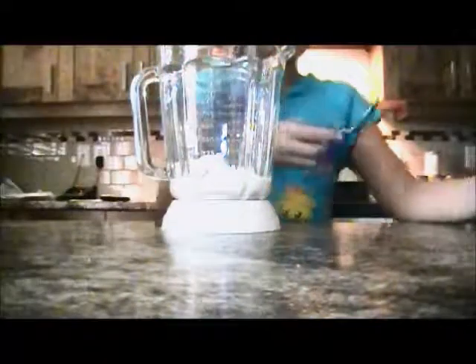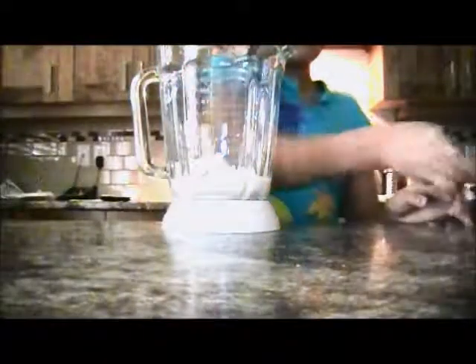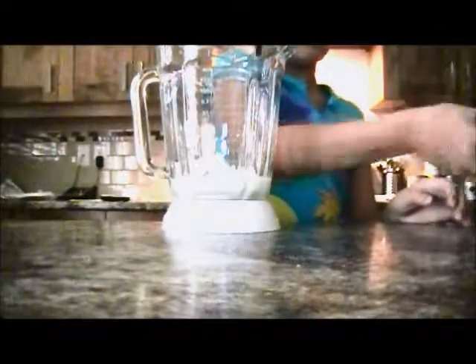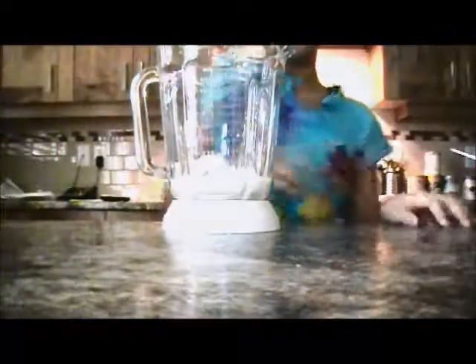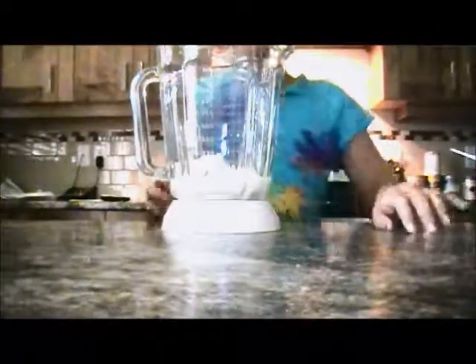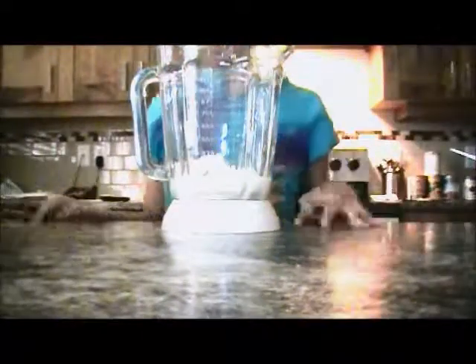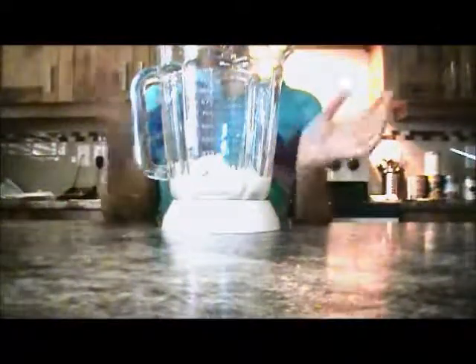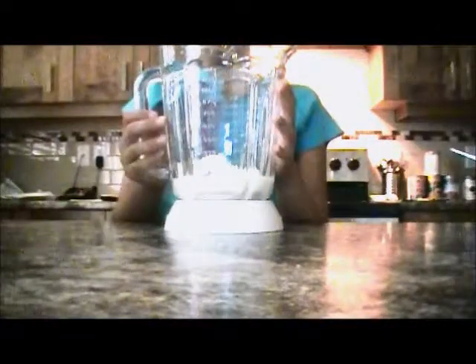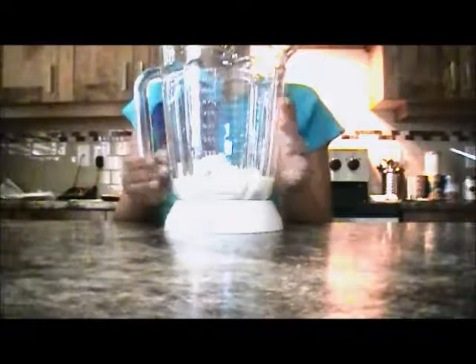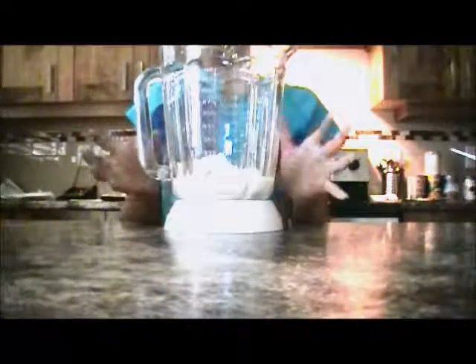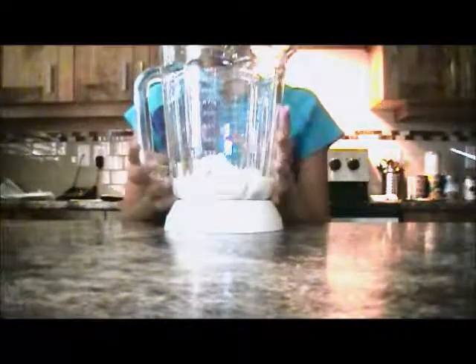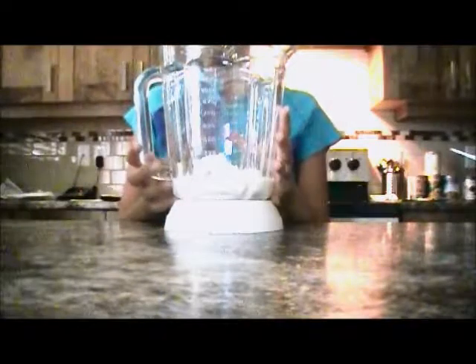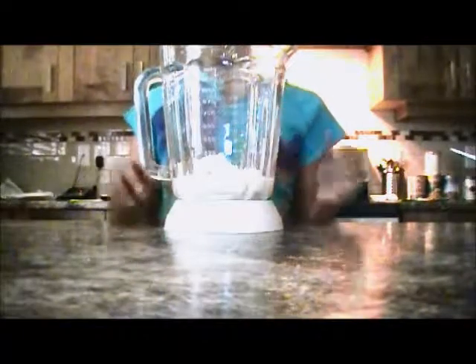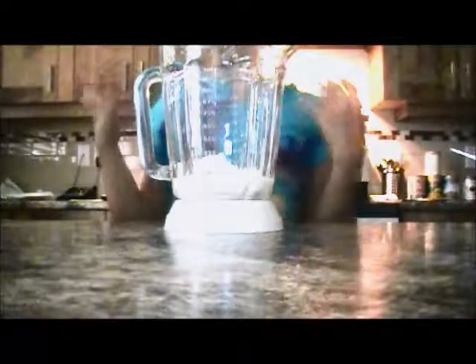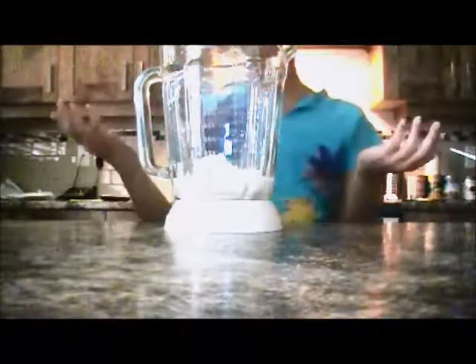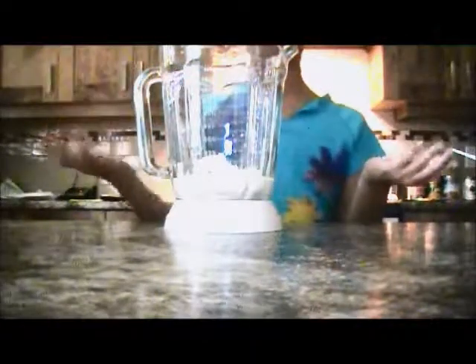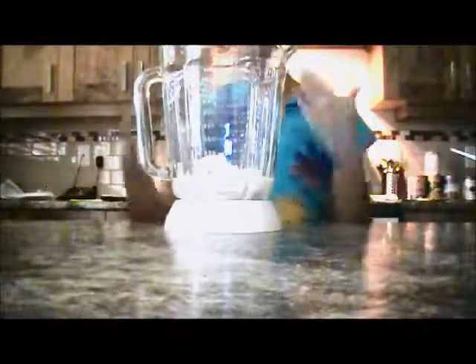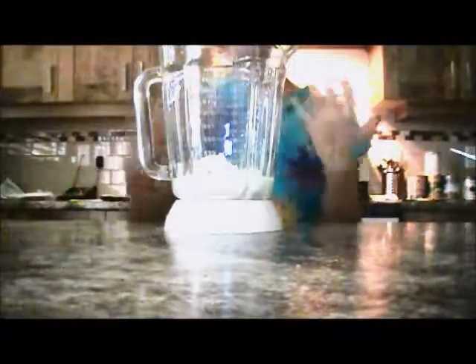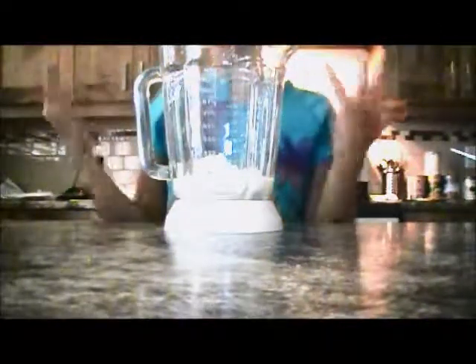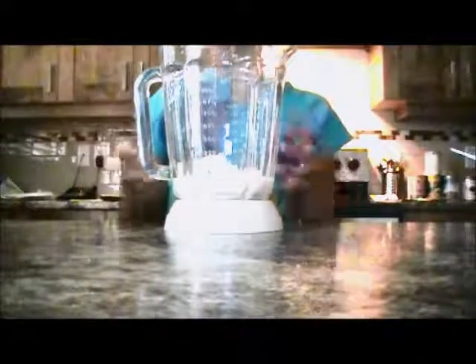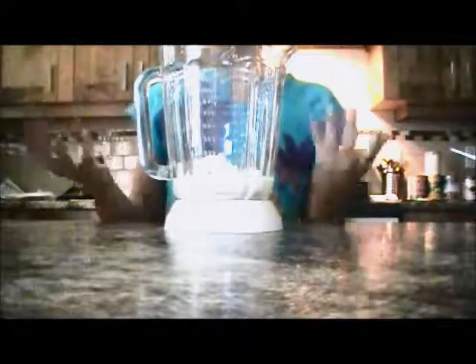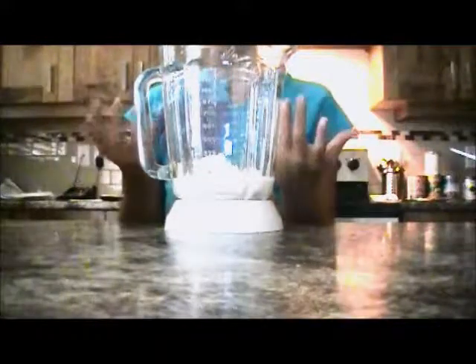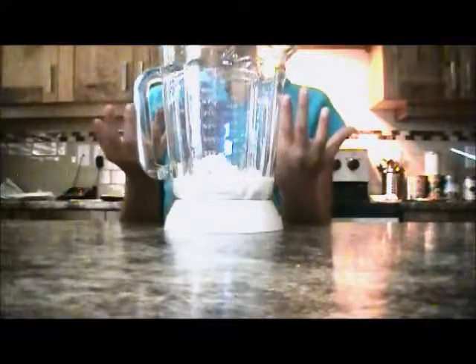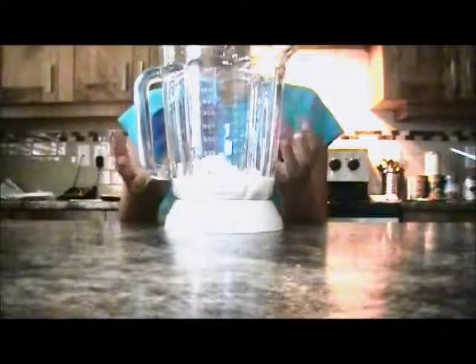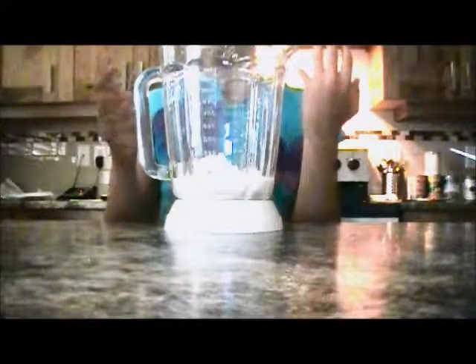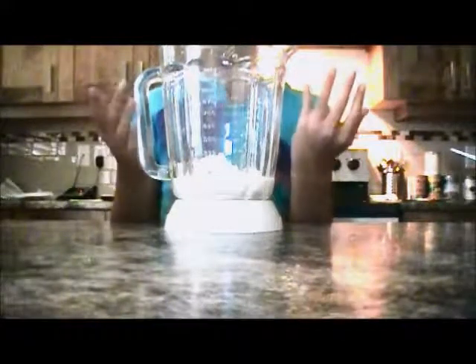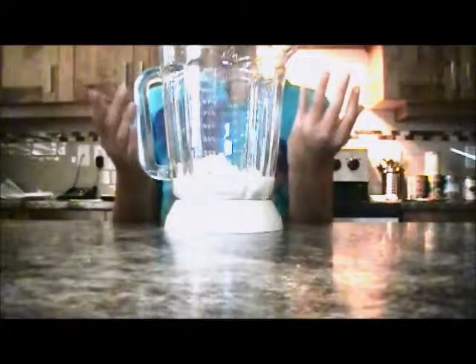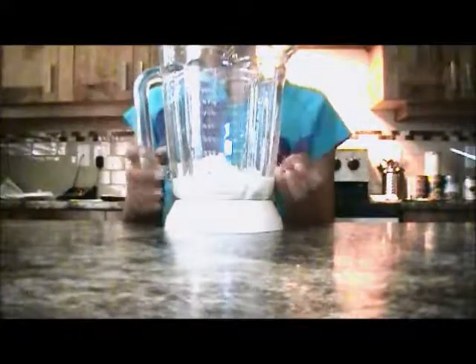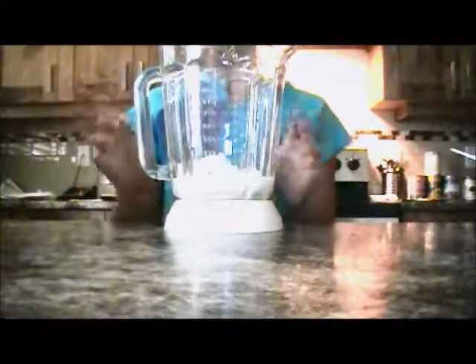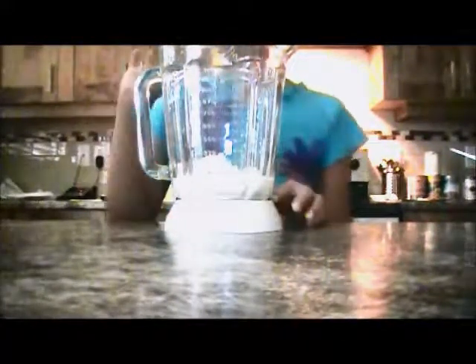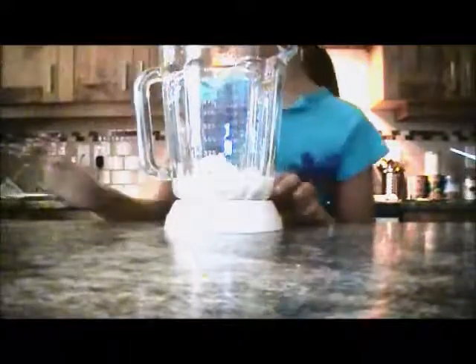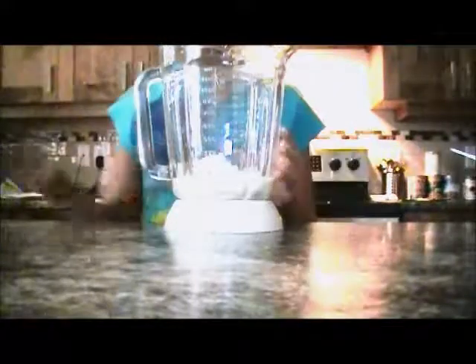Alright, now I'm just going to blend this for thirty seconds until — excuse me — it's really creamy and smooth, and then we're just going to try it. We'll see you when it's done blending.